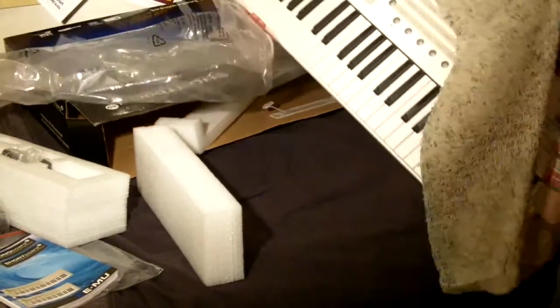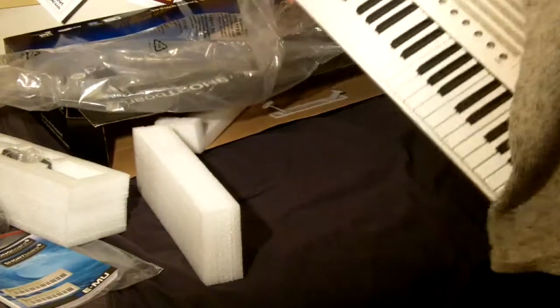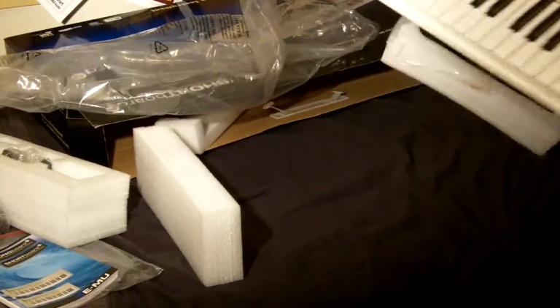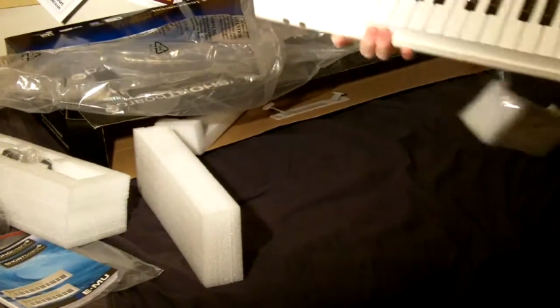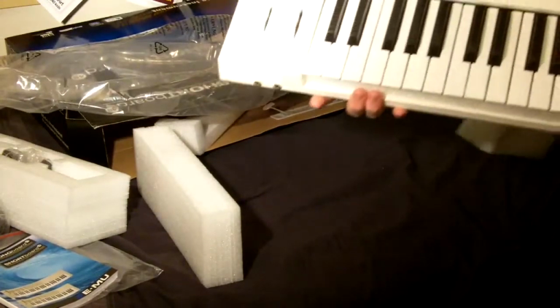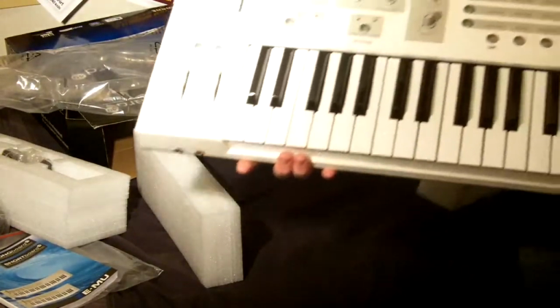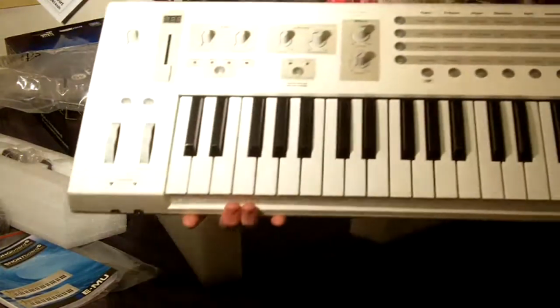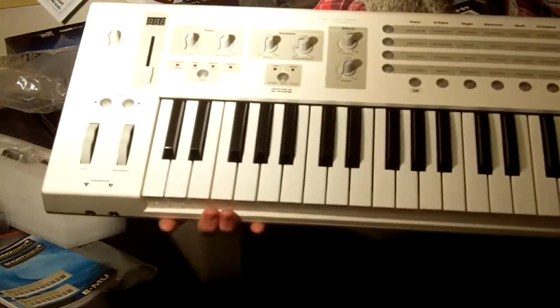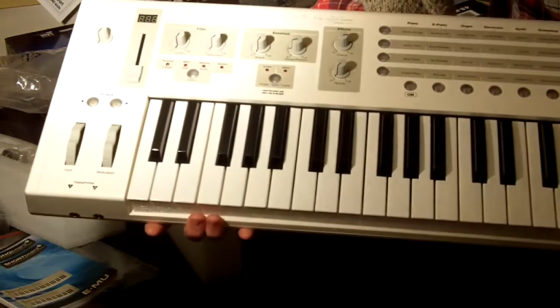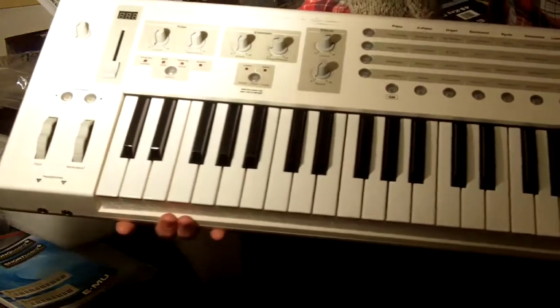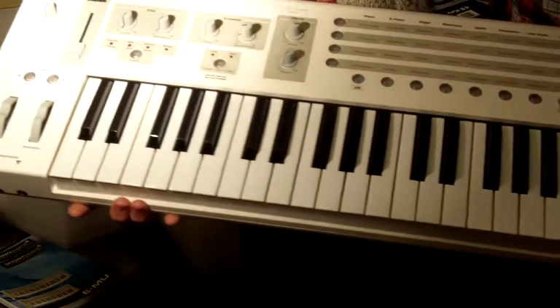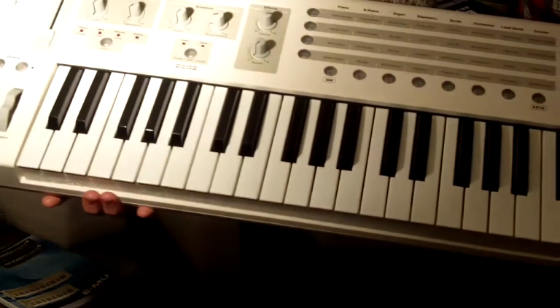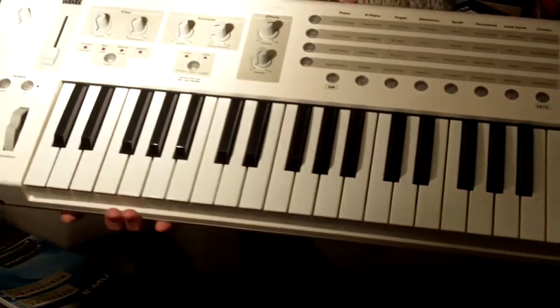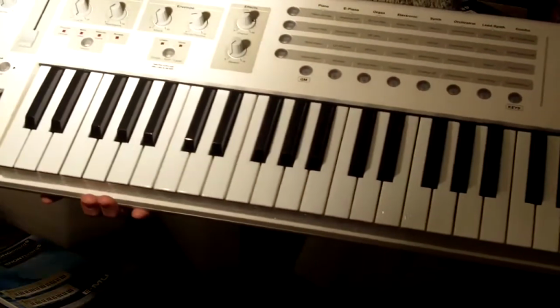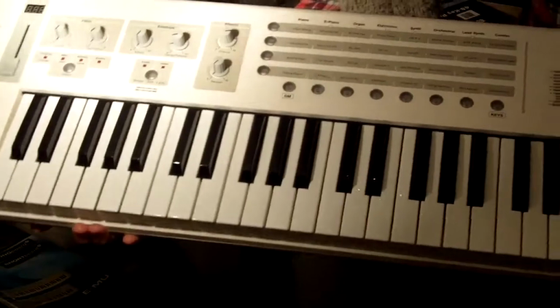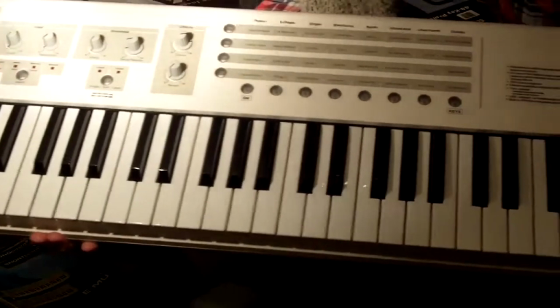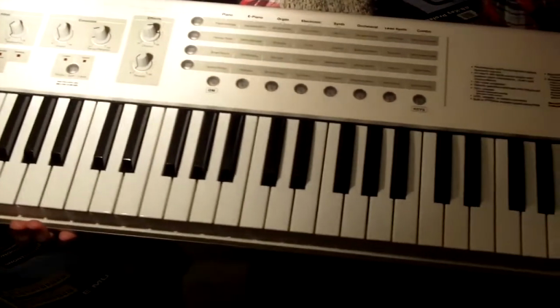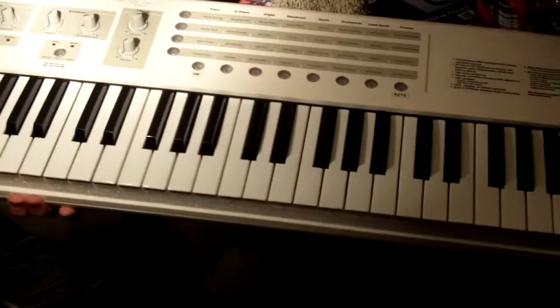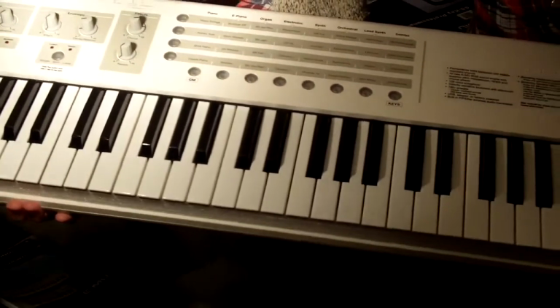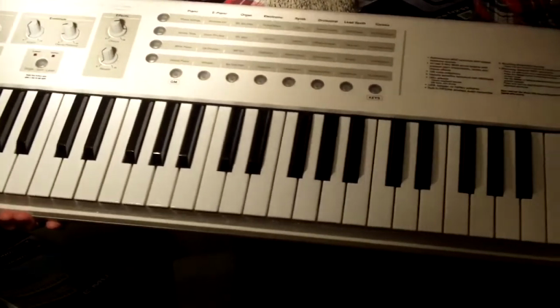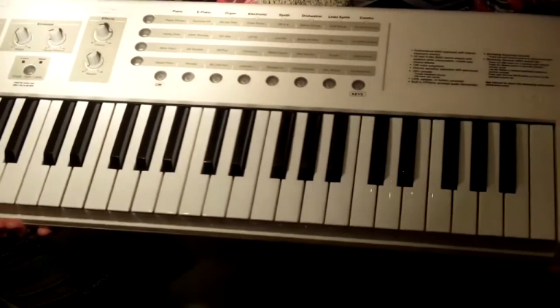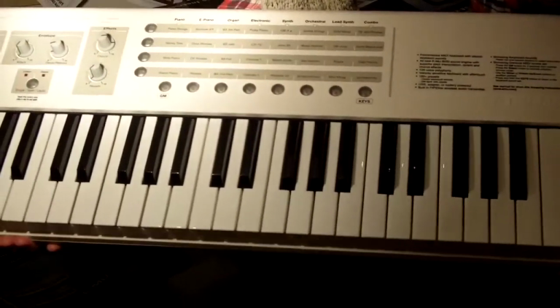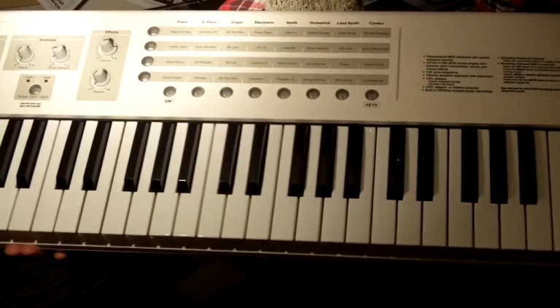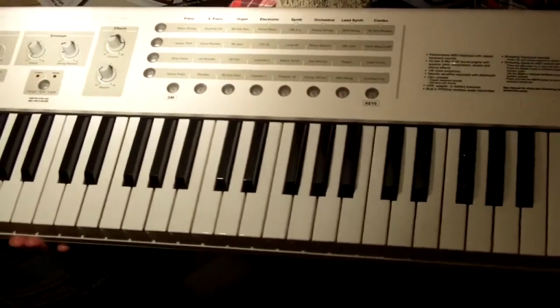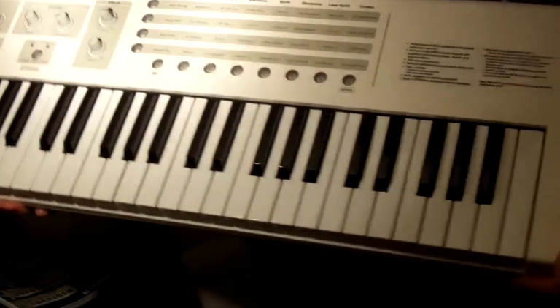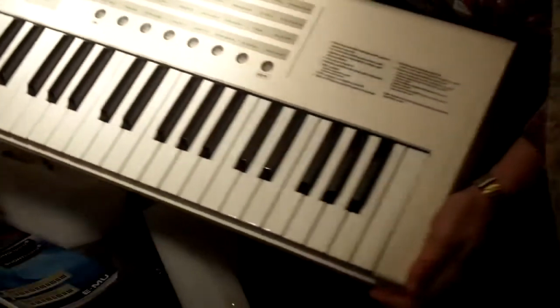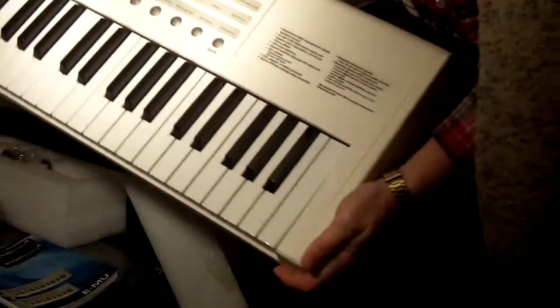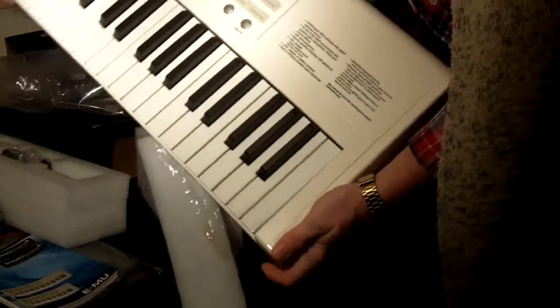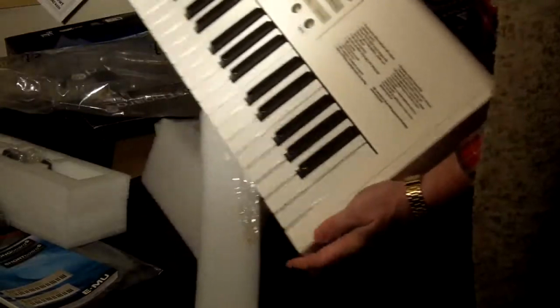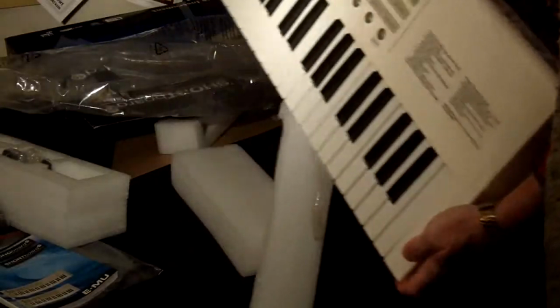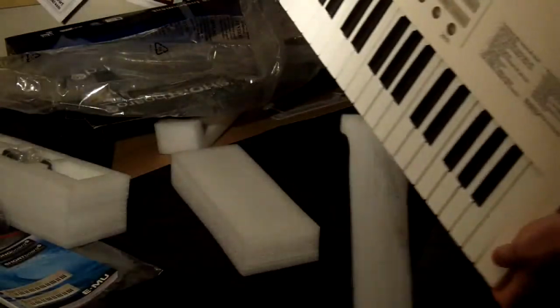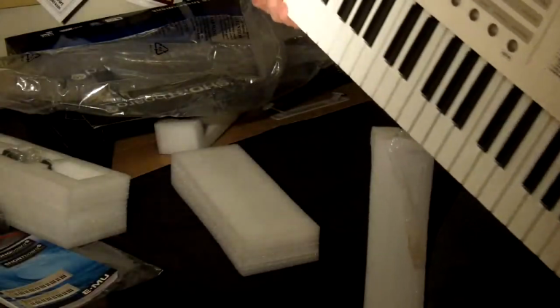Ta-da, and there it is. 49 keys. Filter envelope effects, and general MIDI sounds. A short board.